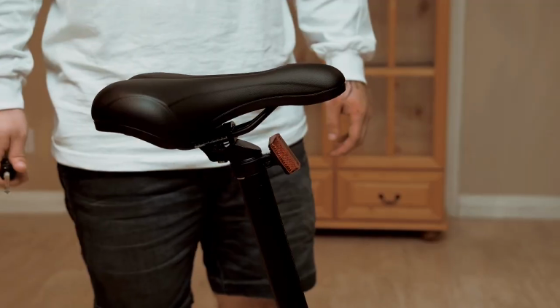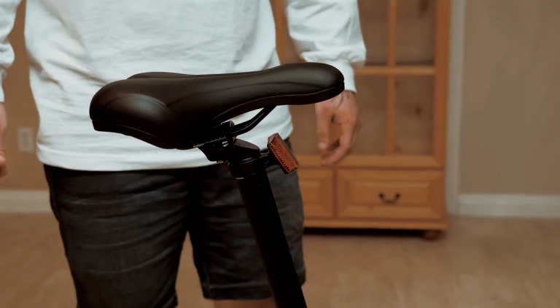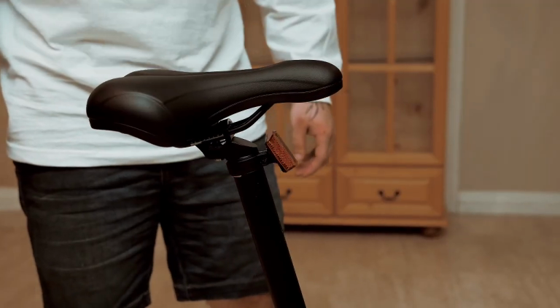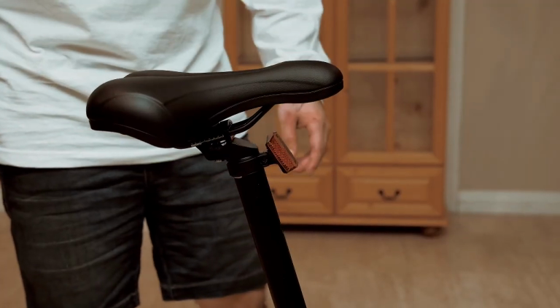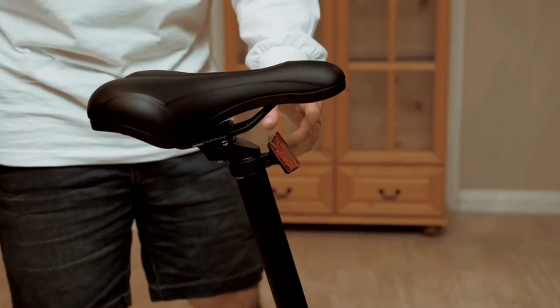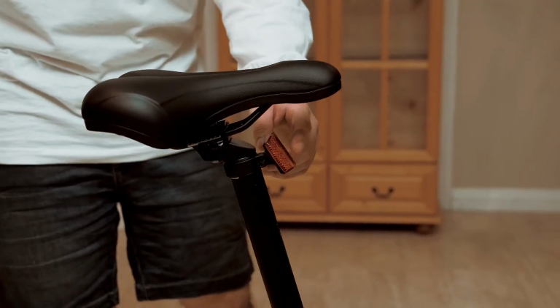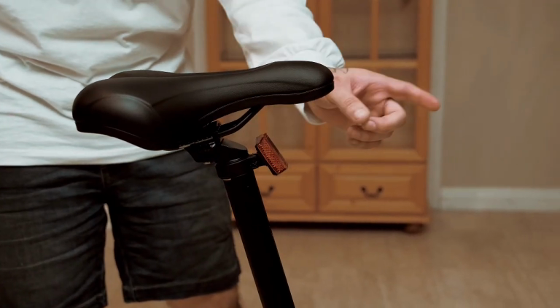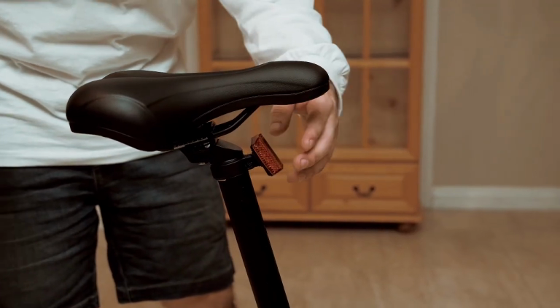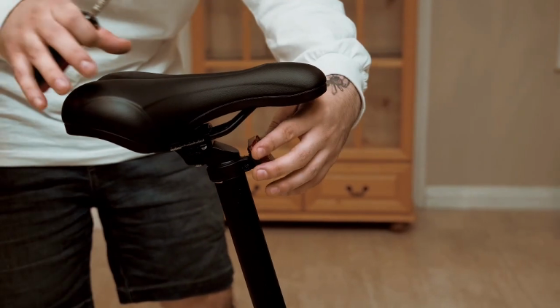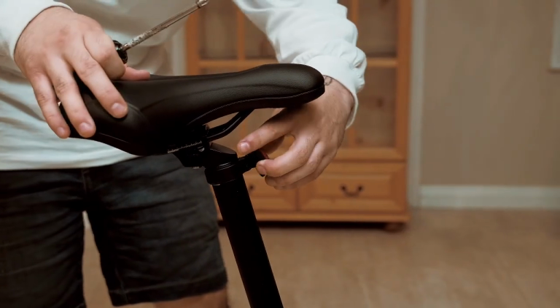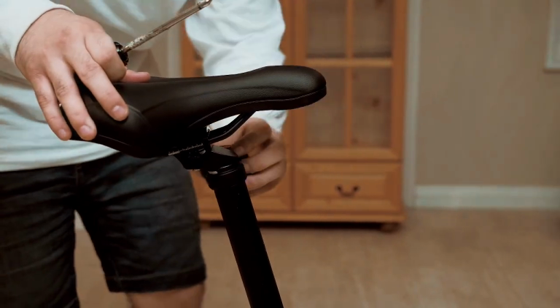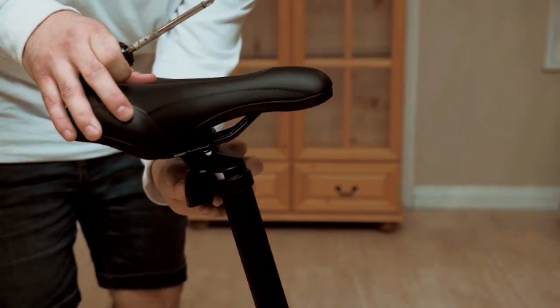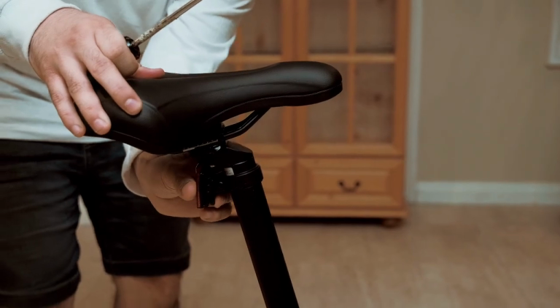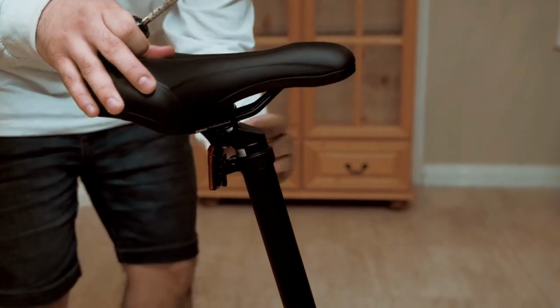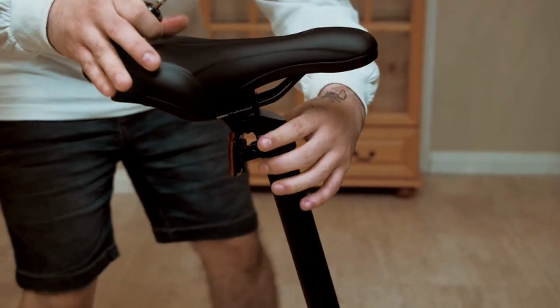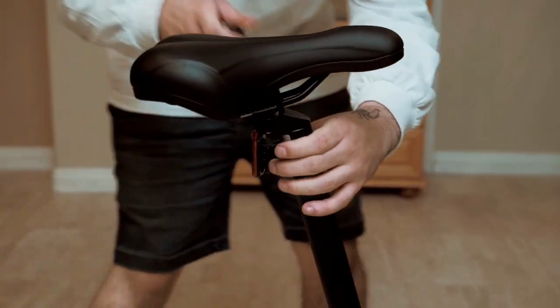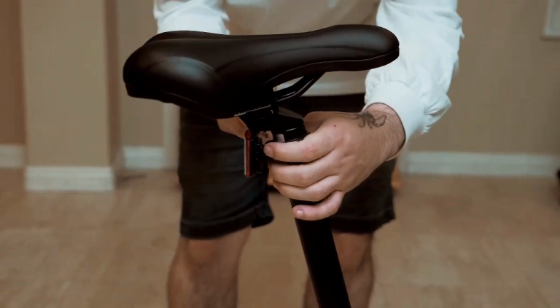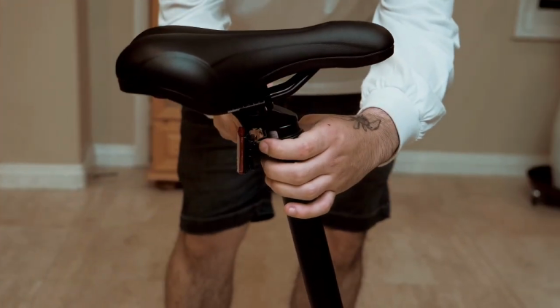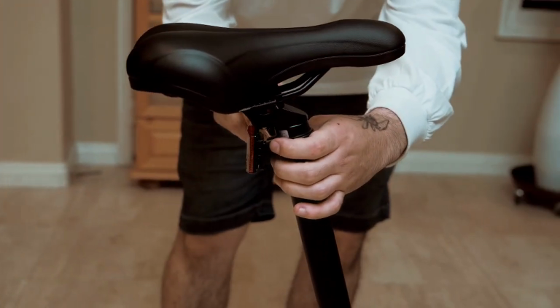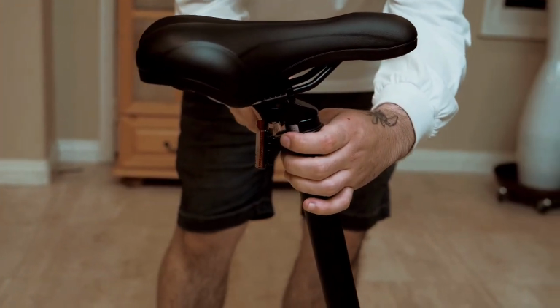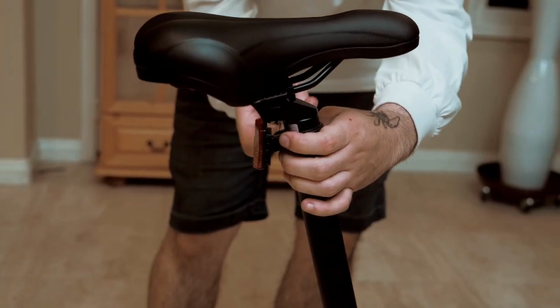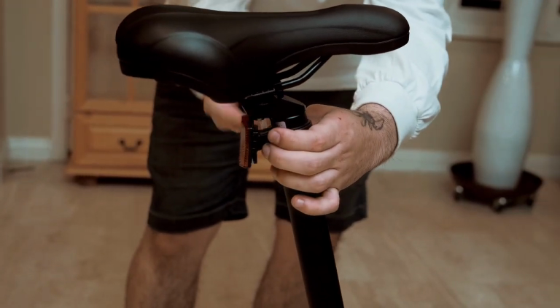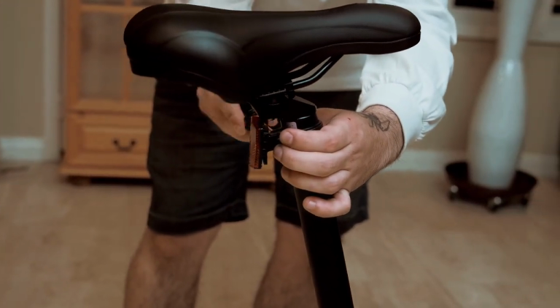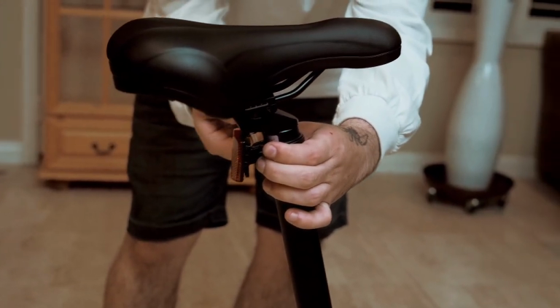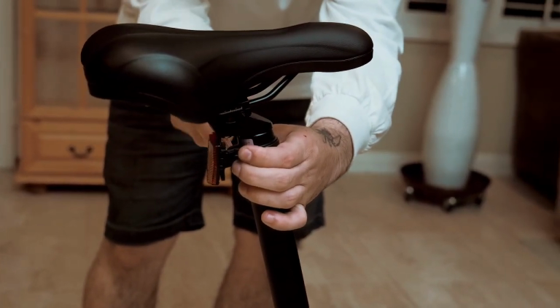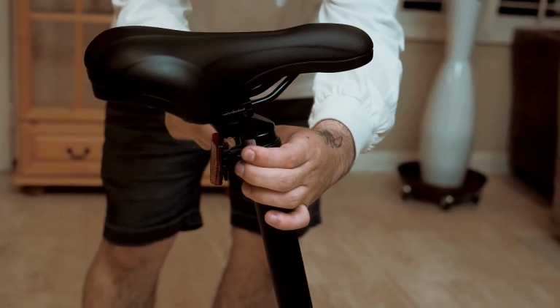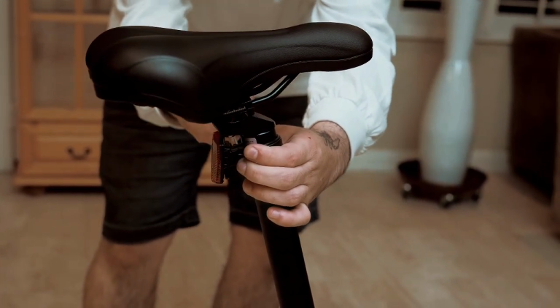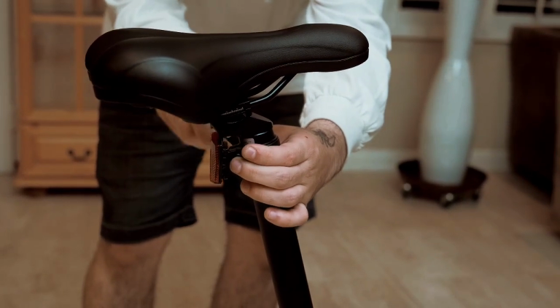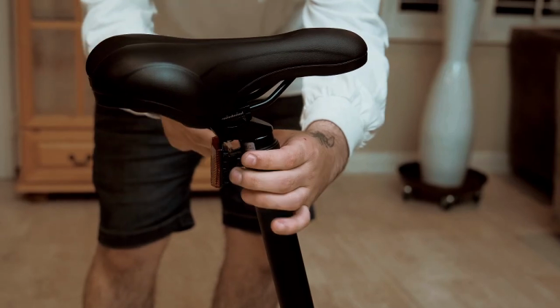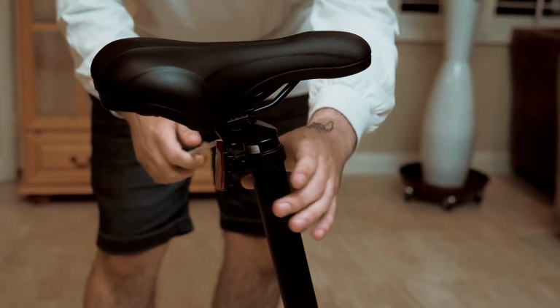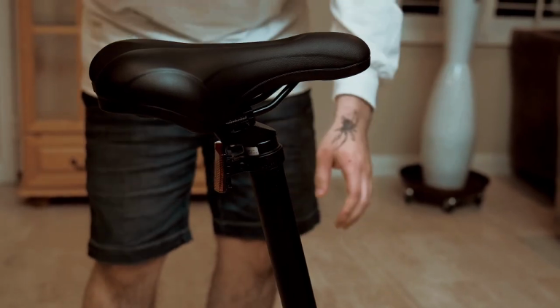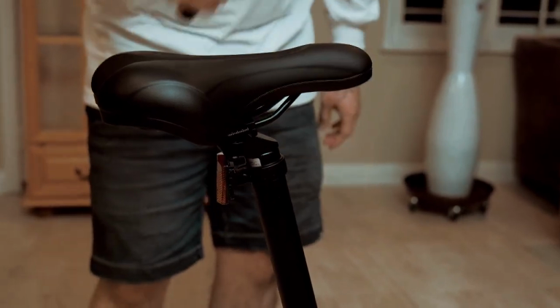When you get your bike, the reflector is going to be pointing forwards. But in order to stay safe, we're going to bring it back. Use a Phillips screwdriver to tighten it down, and you're ready to ride safe.